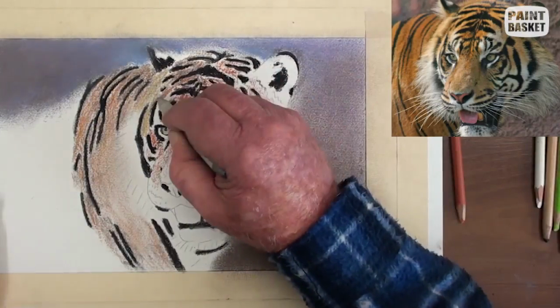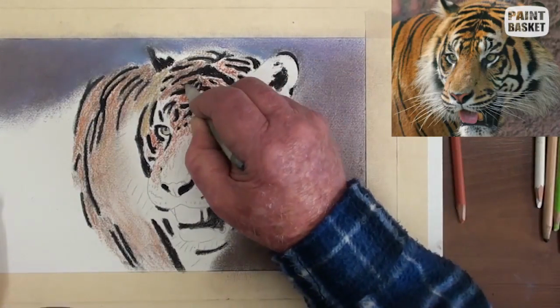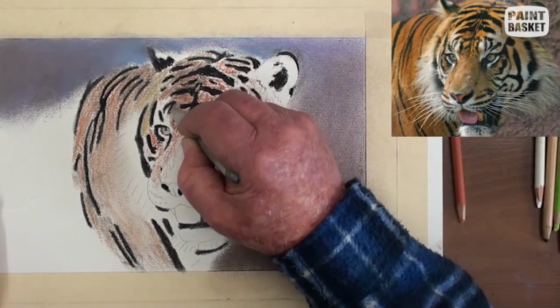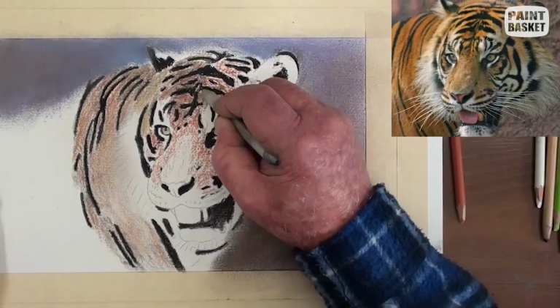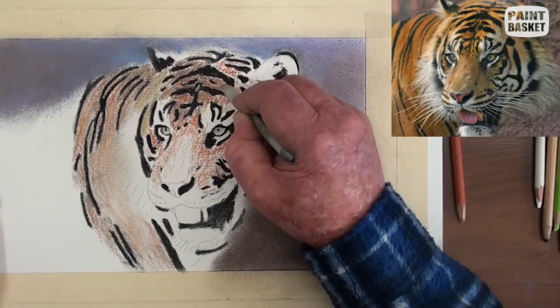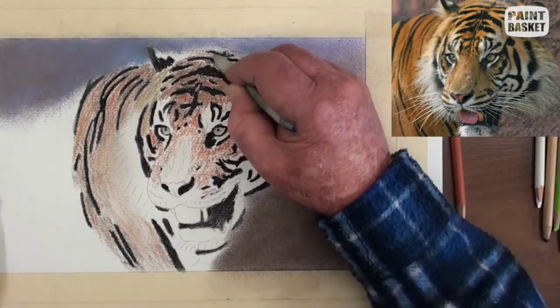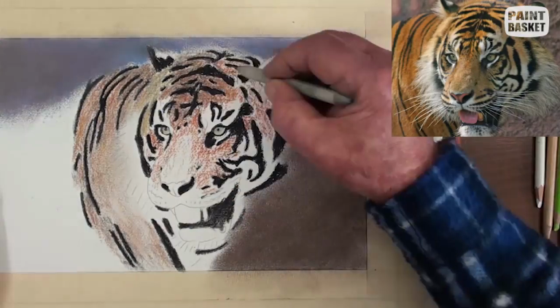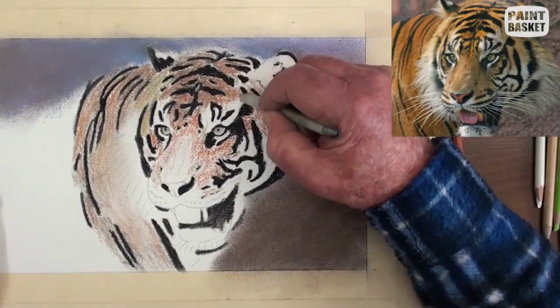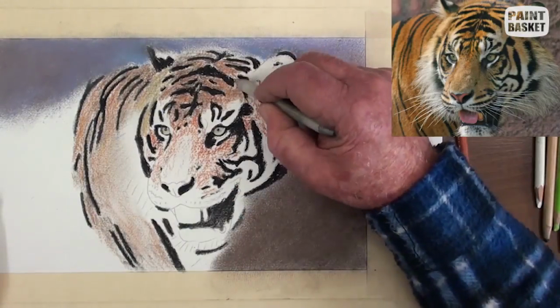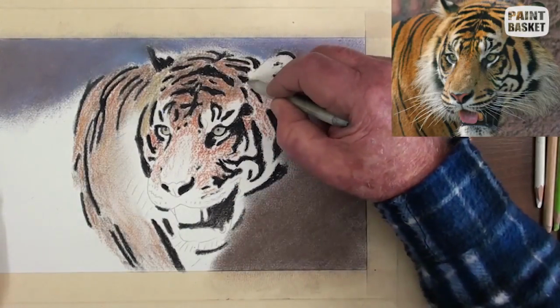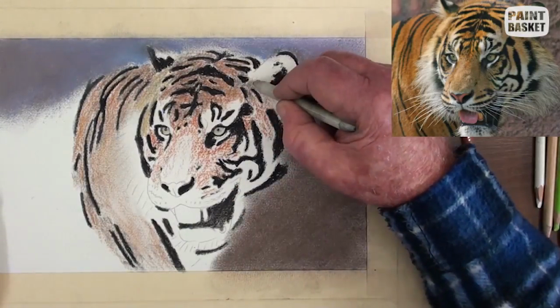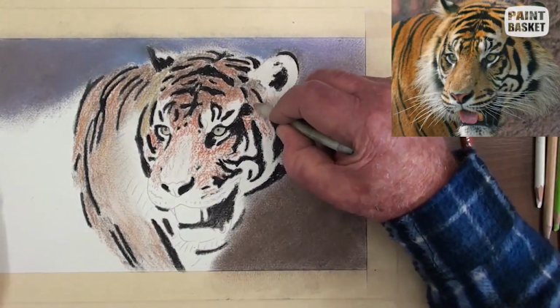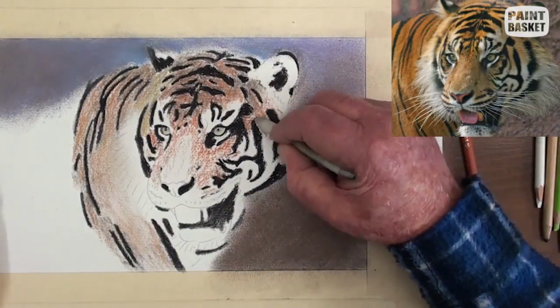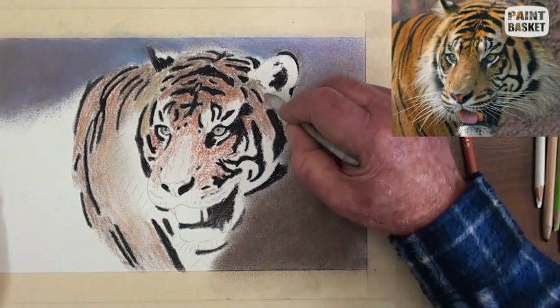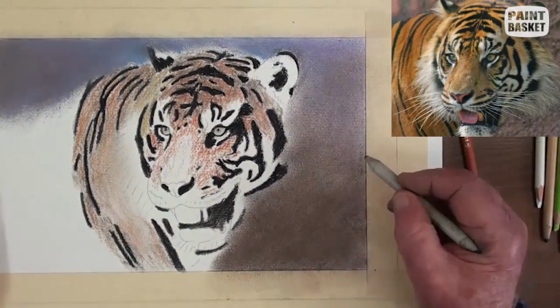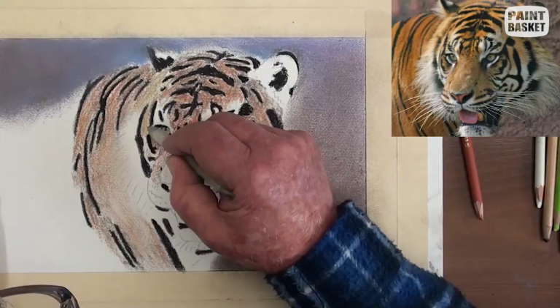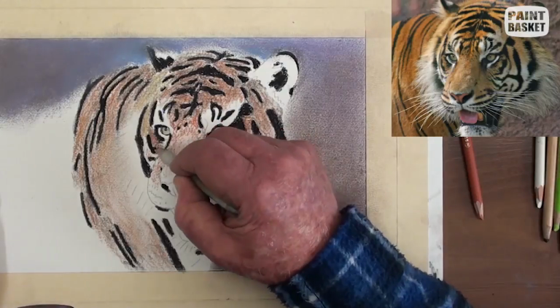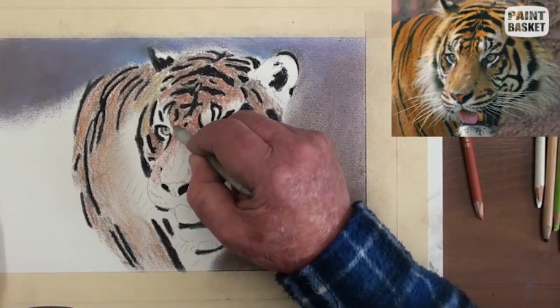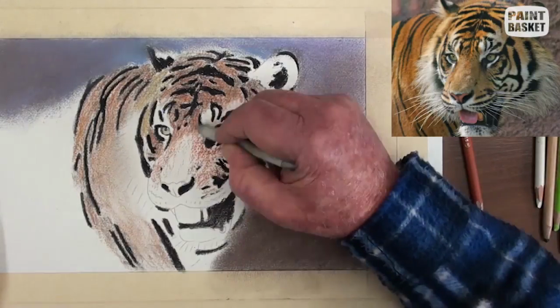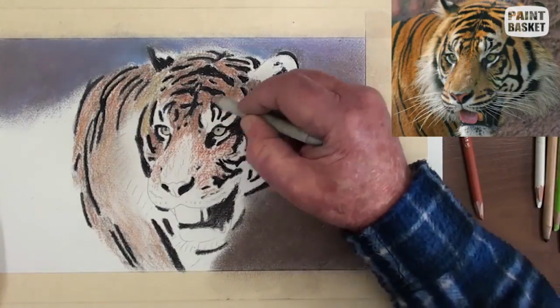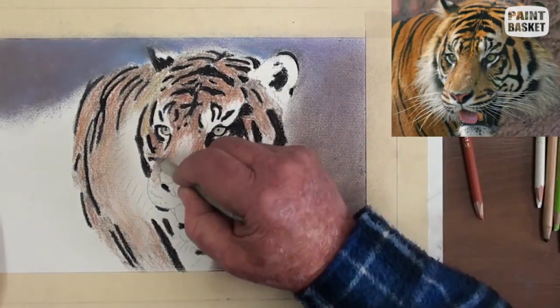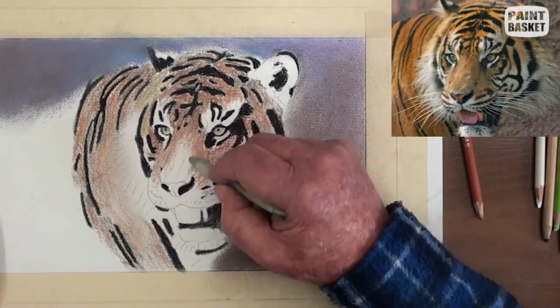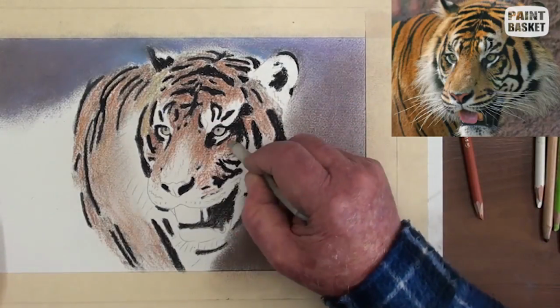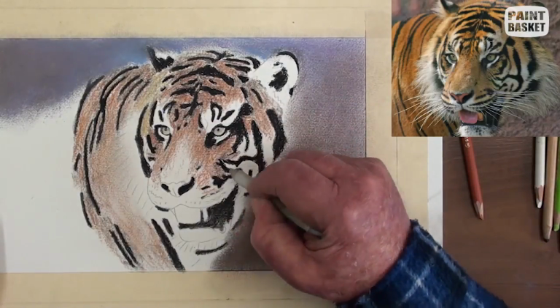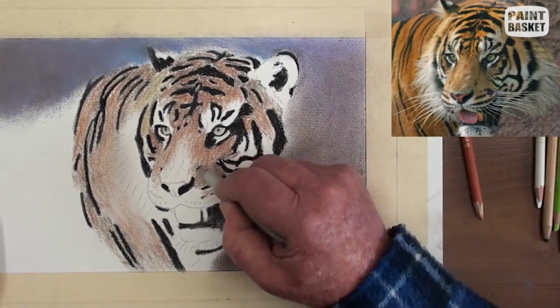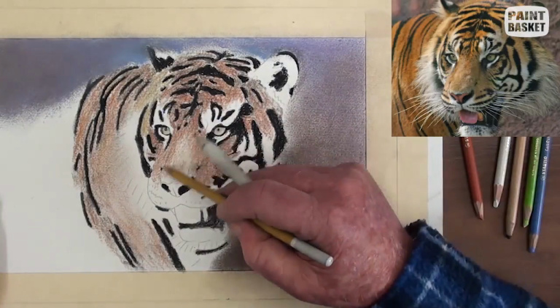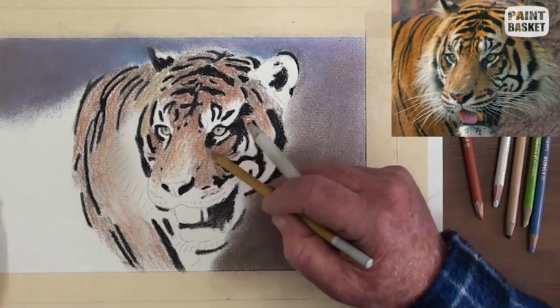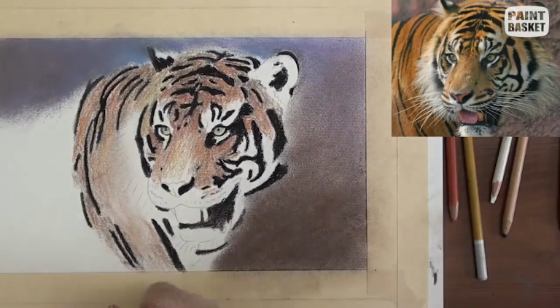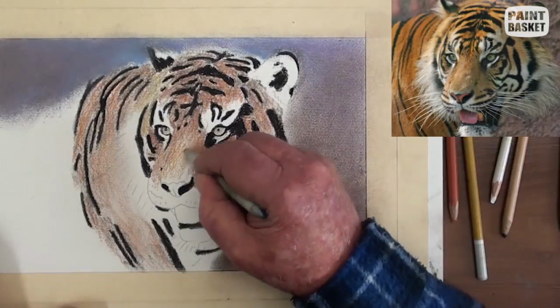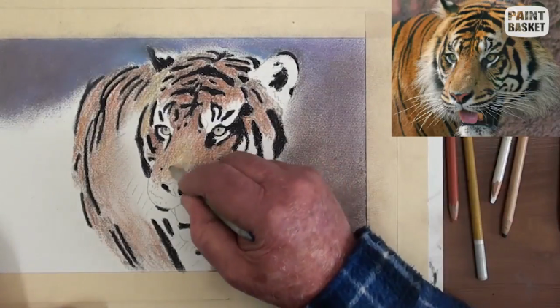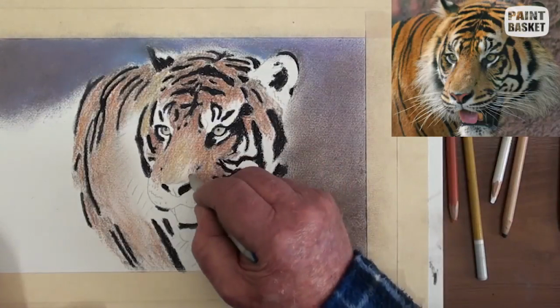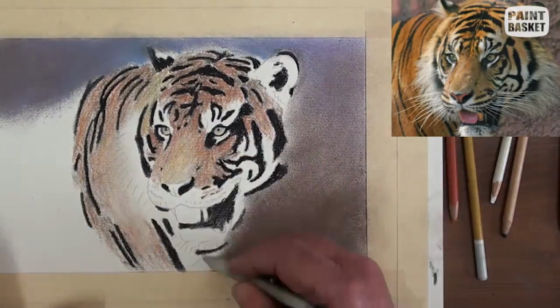Be careful not to pull in too much of the black pastel. Add some yellow ochre colour to the nose as well as up on the left-hand side of the face. Do some light blending on the nose.